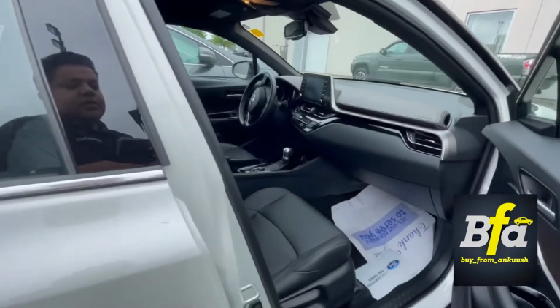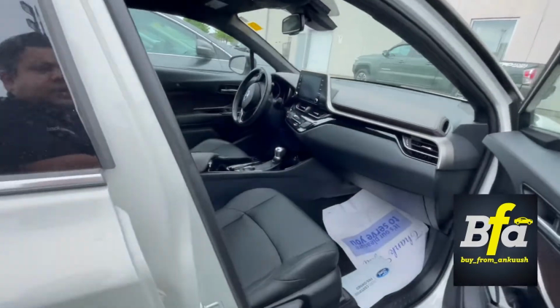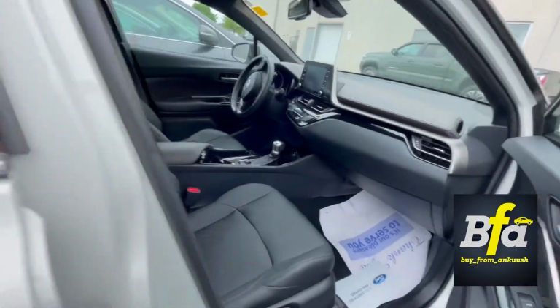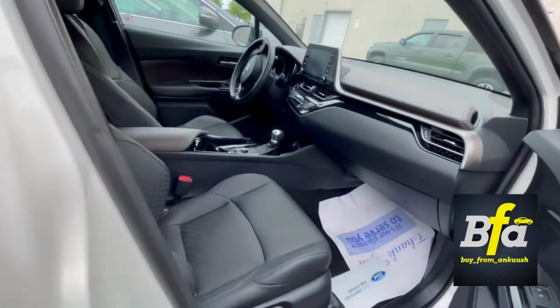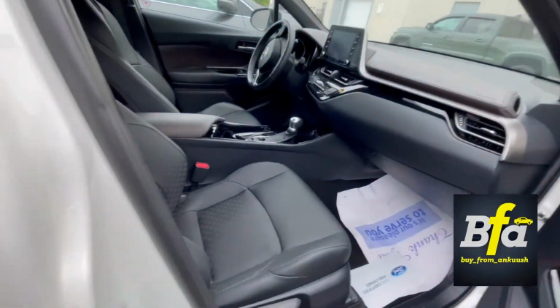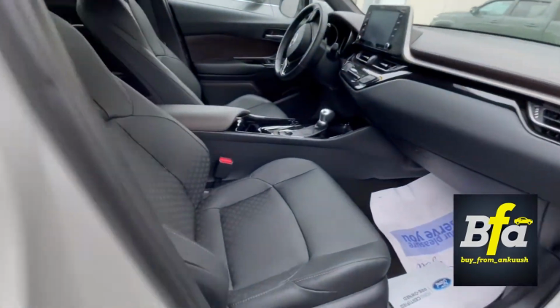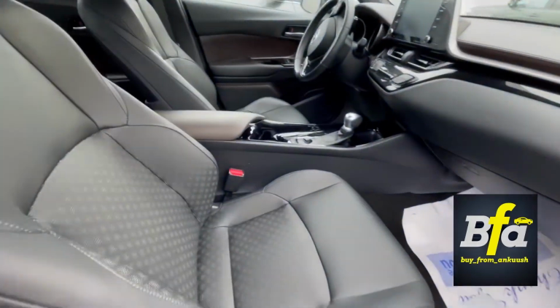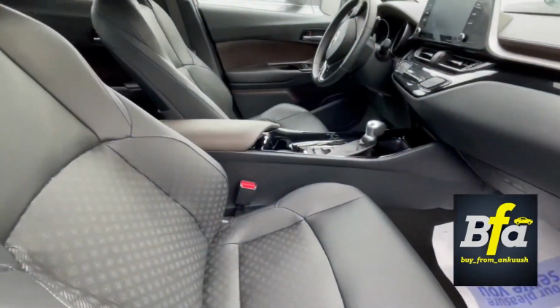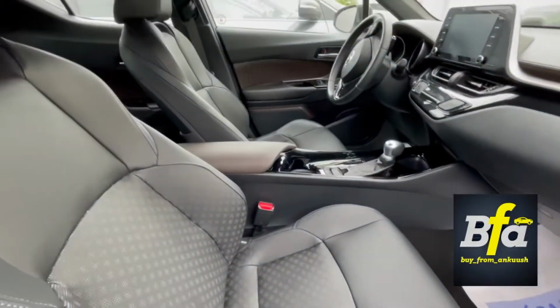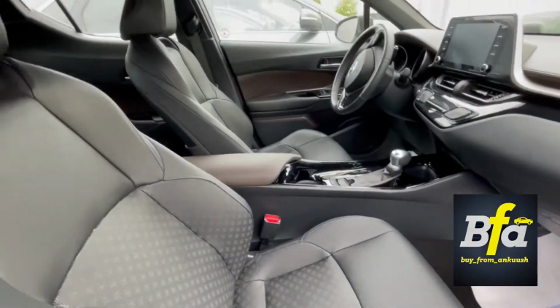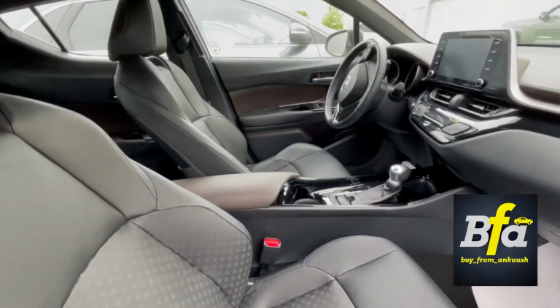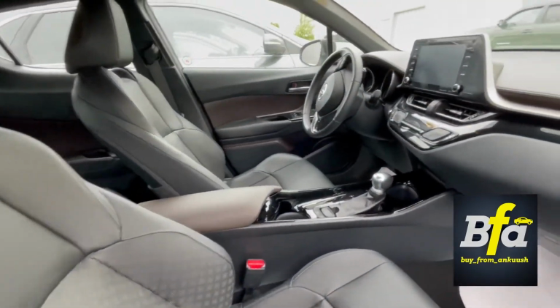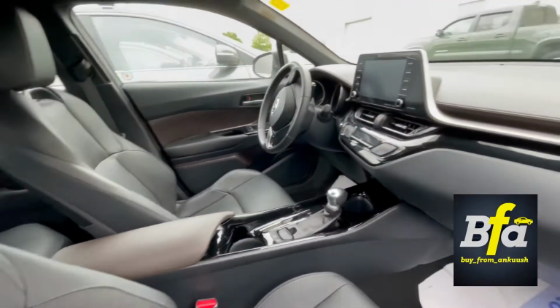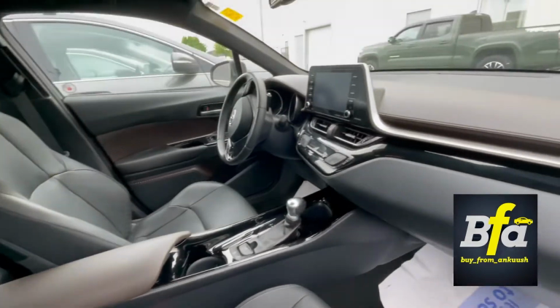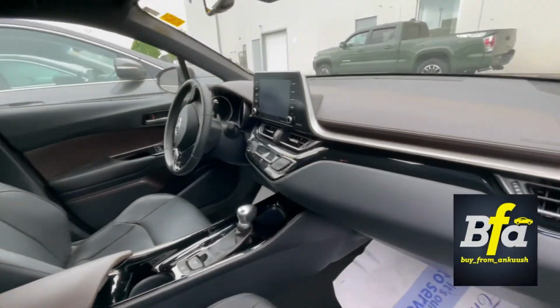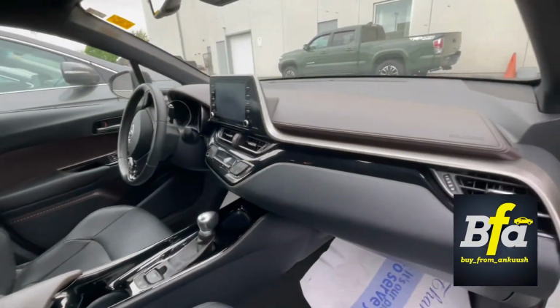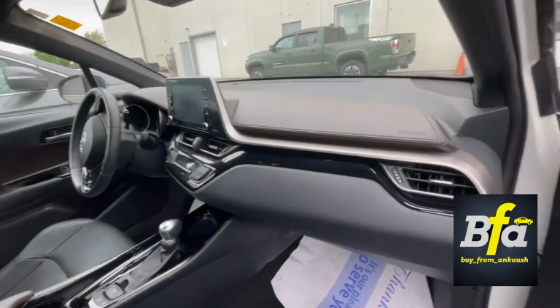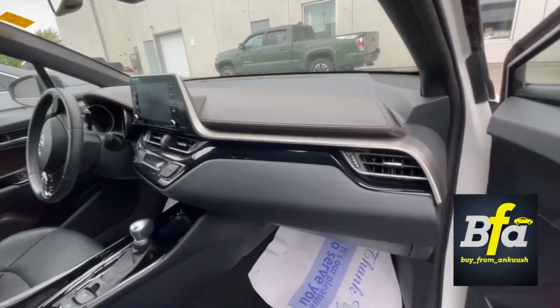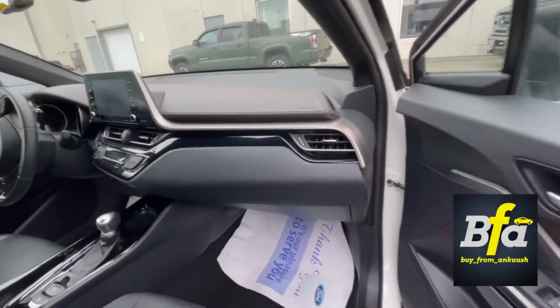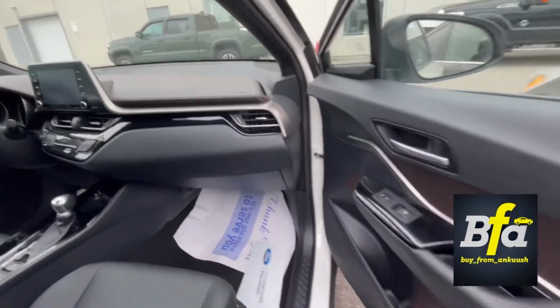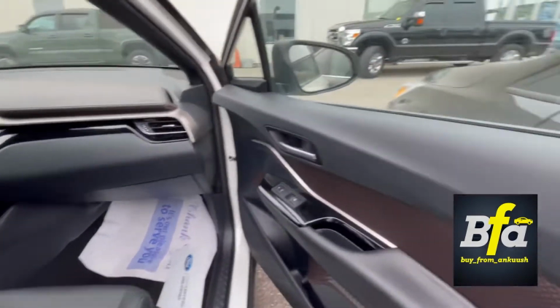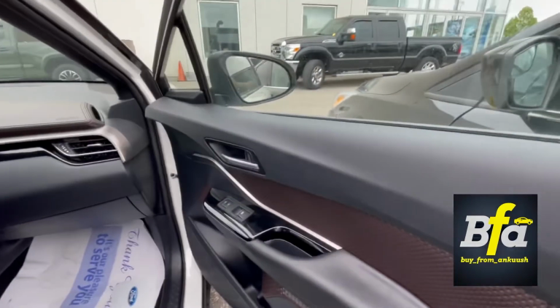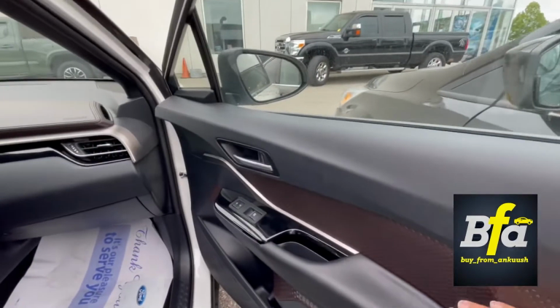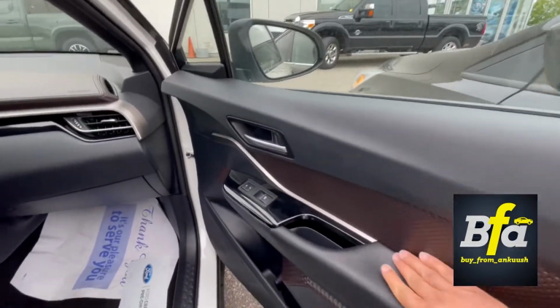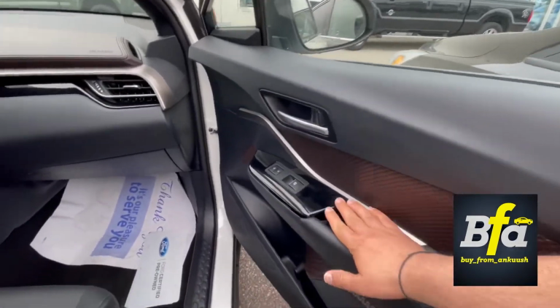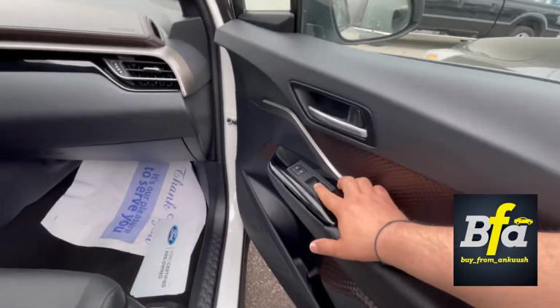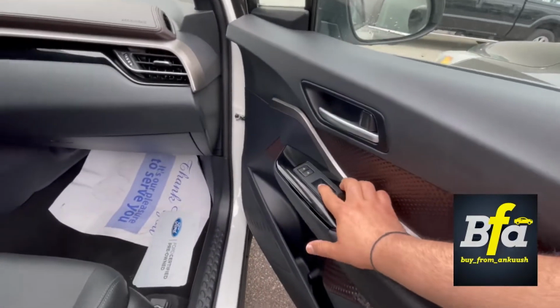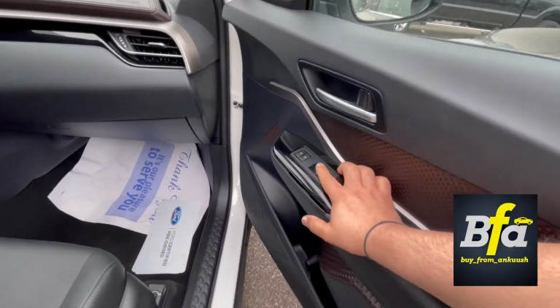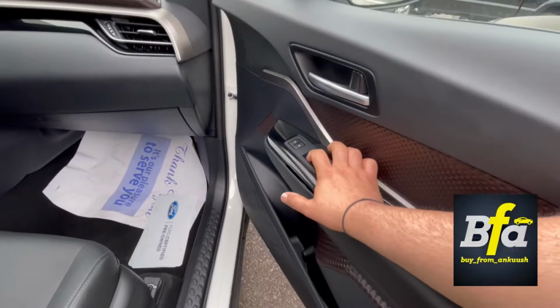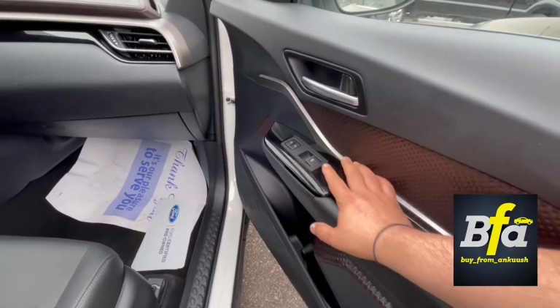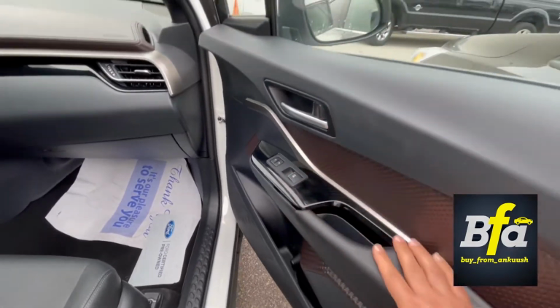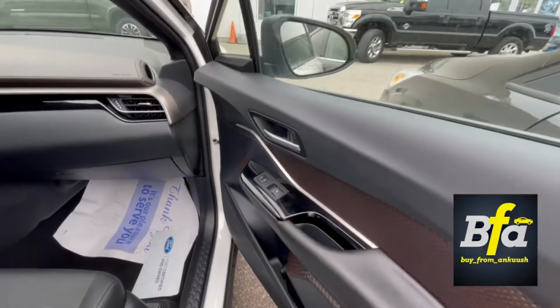You get front heated seats and leather seats. Pretty nice and crisp dash. You get one touch up and down windows in the front.